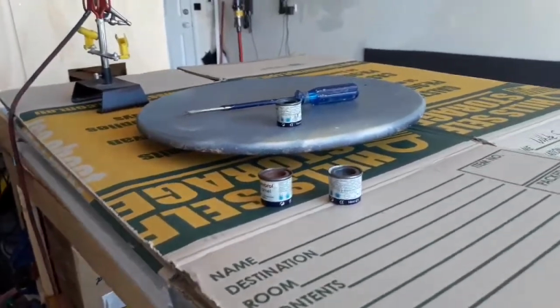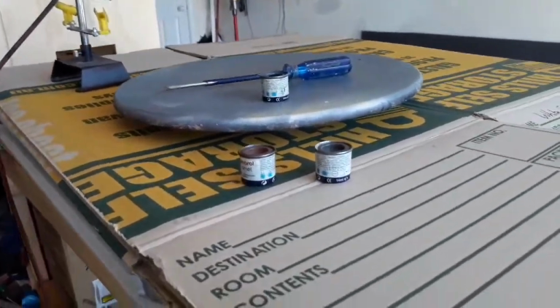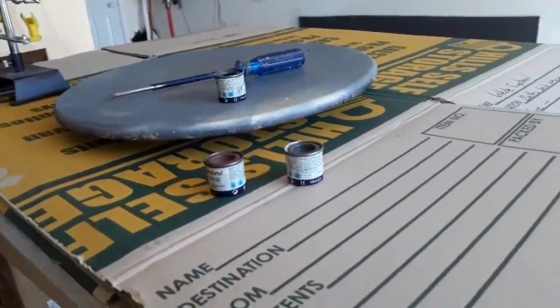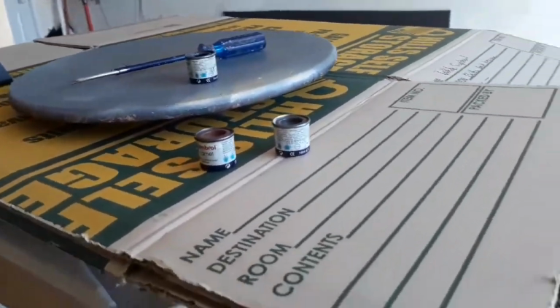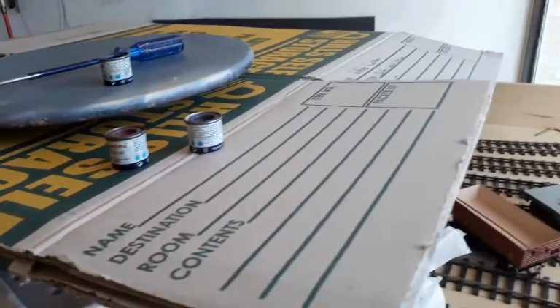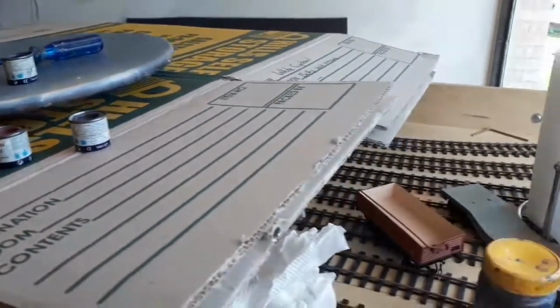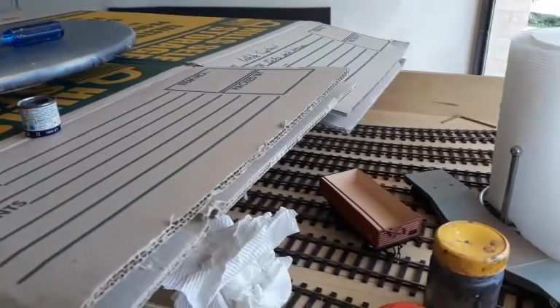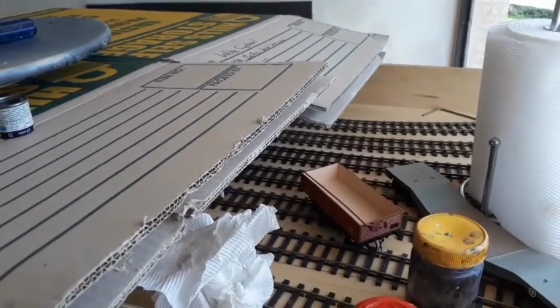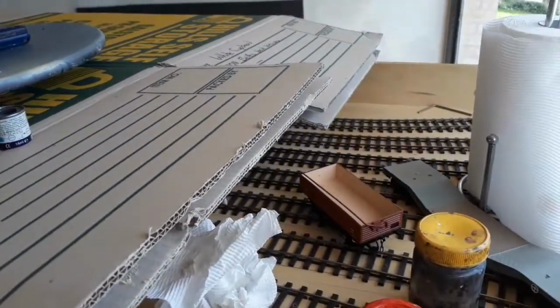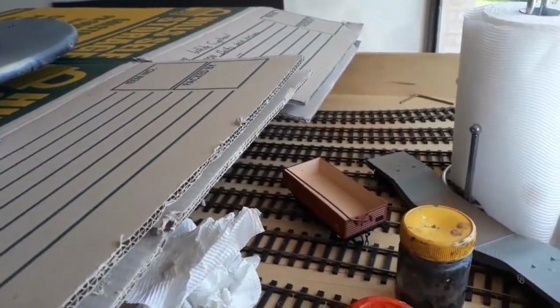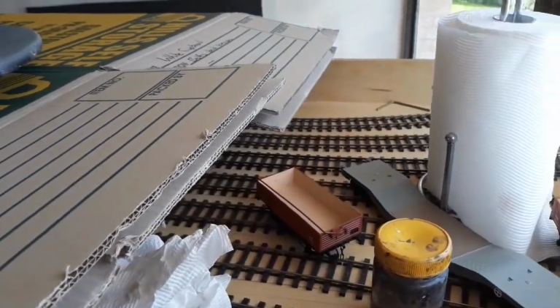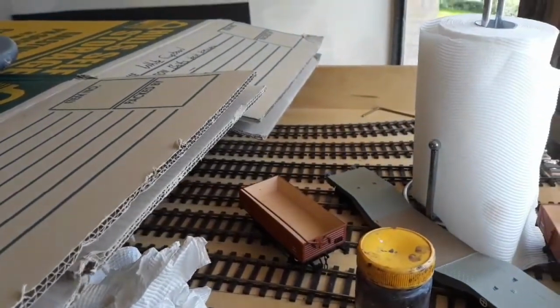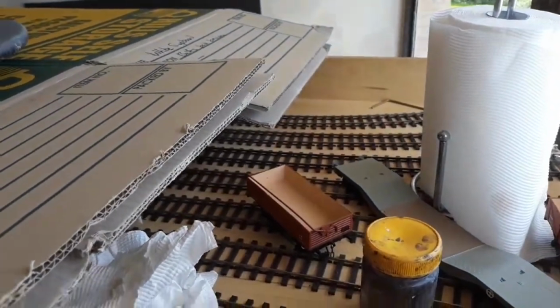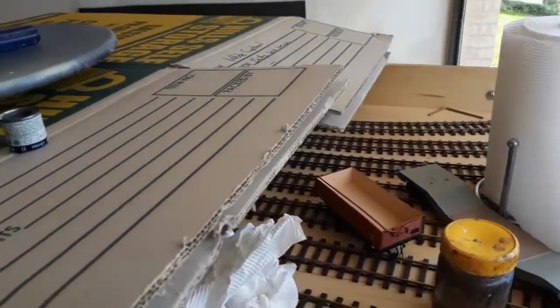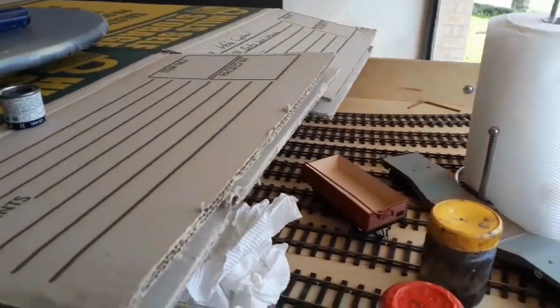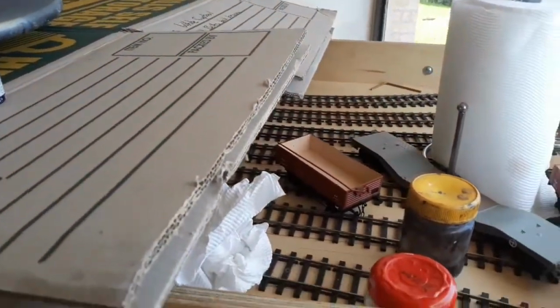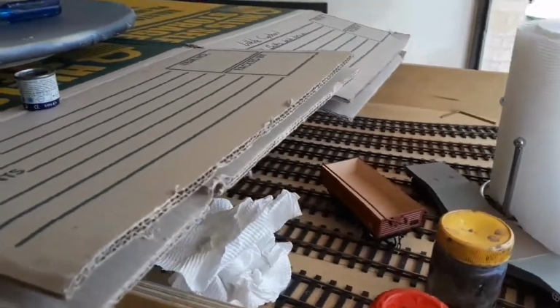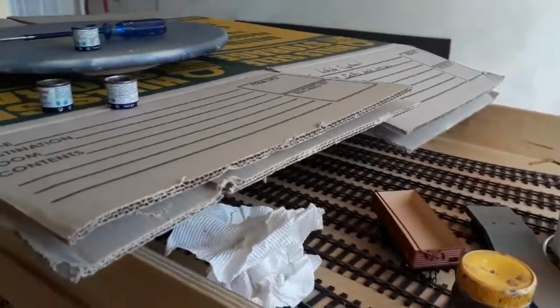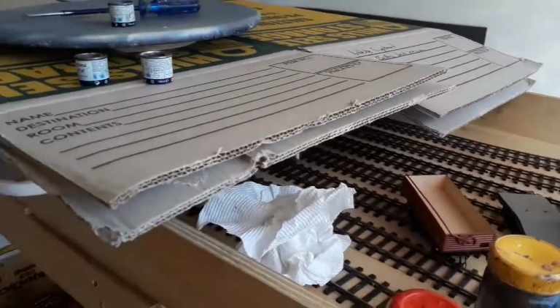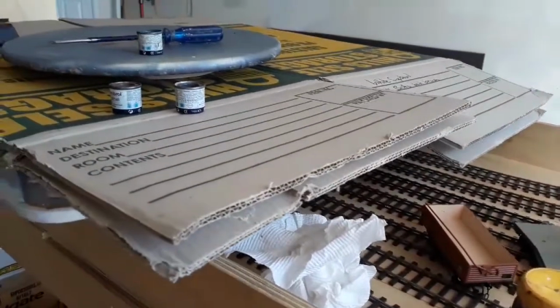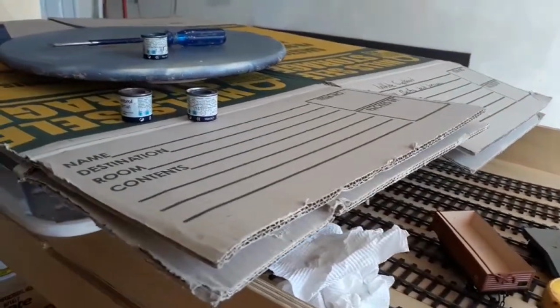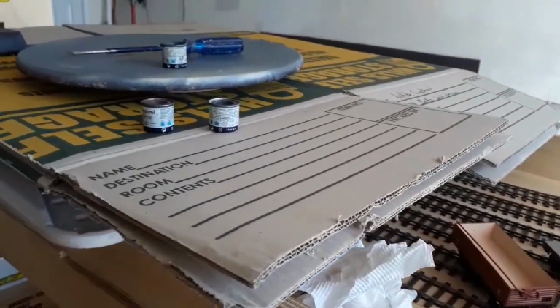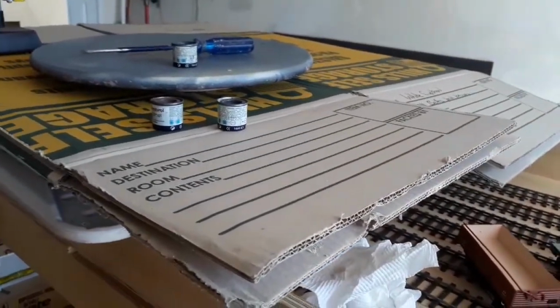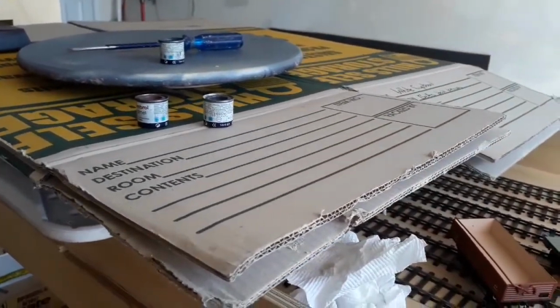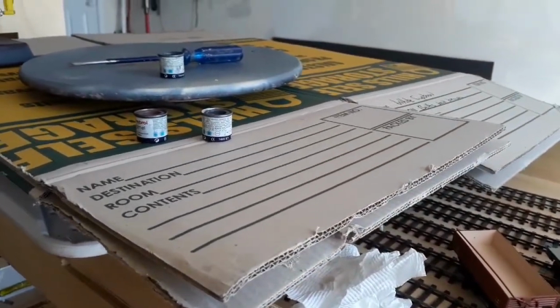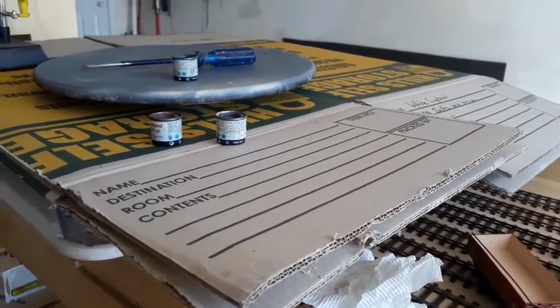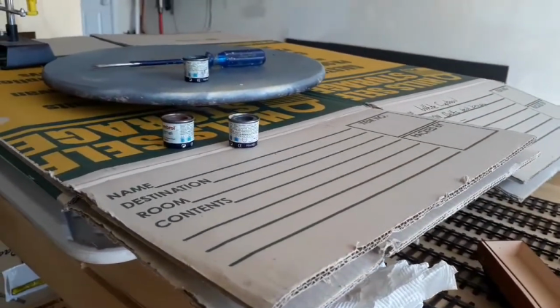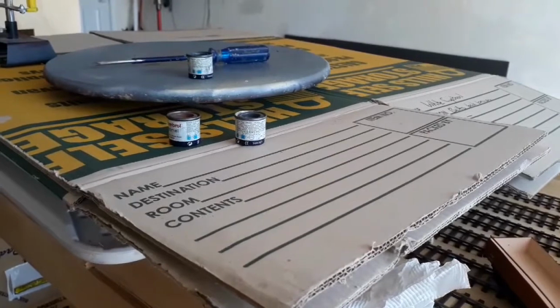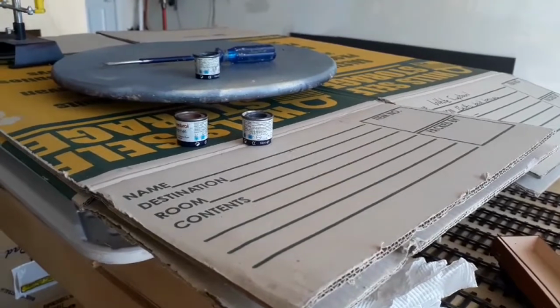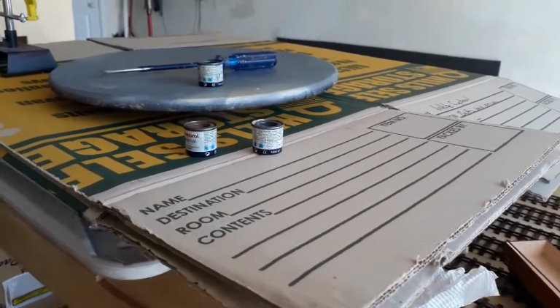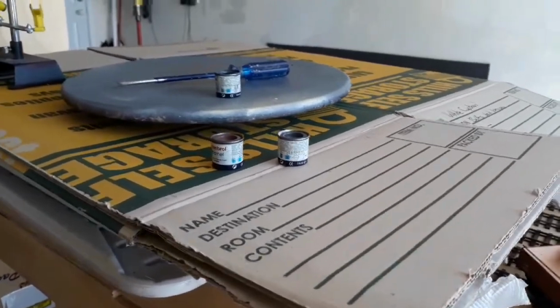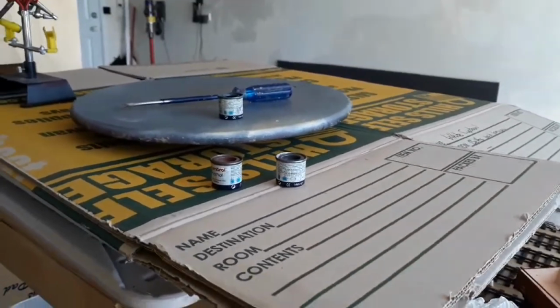So I'm going to do these in a batch — I'll do the tops first, and then do the underframes. I normally use some sort of grey with black, or grey anyway, very dark grey. I just want to mist it.